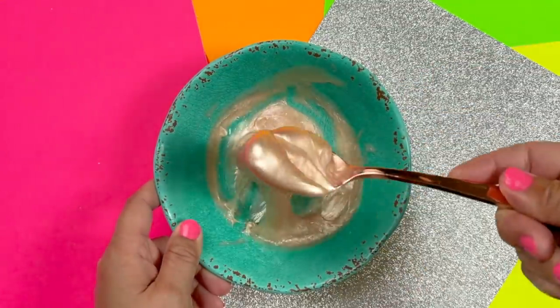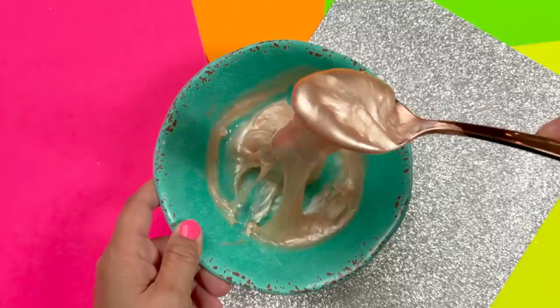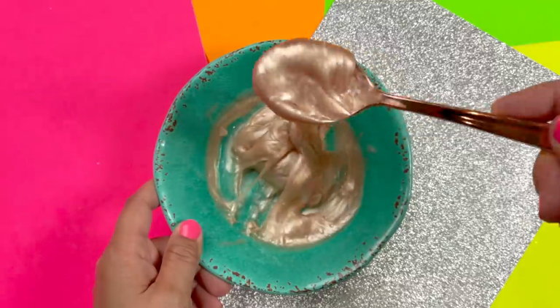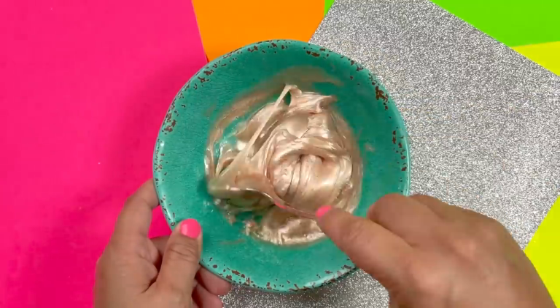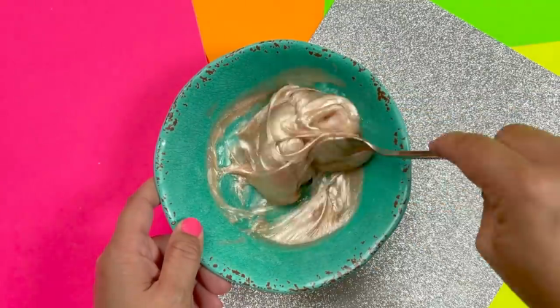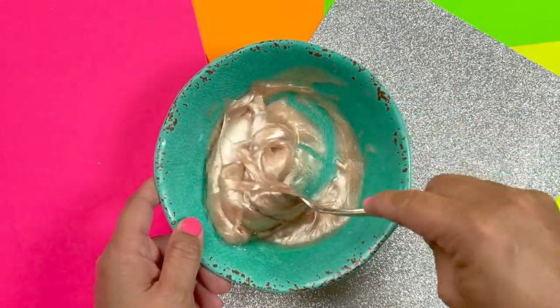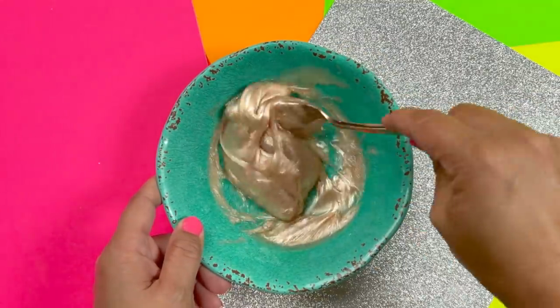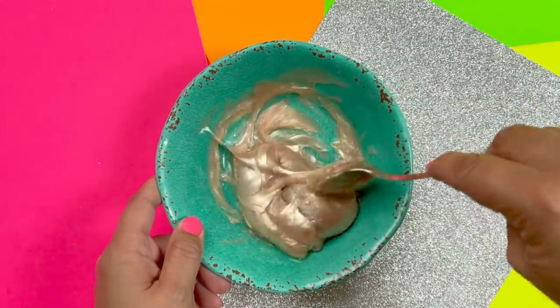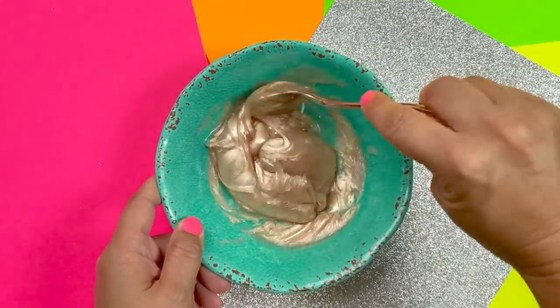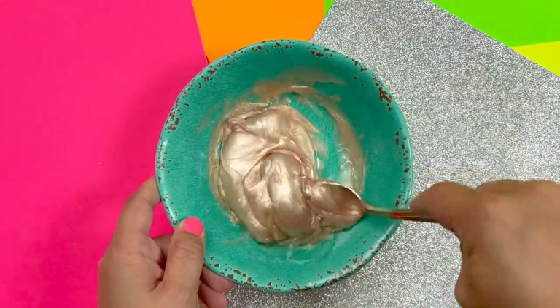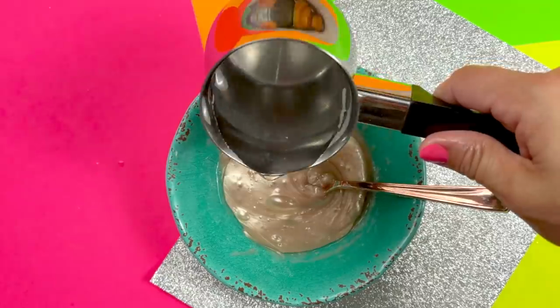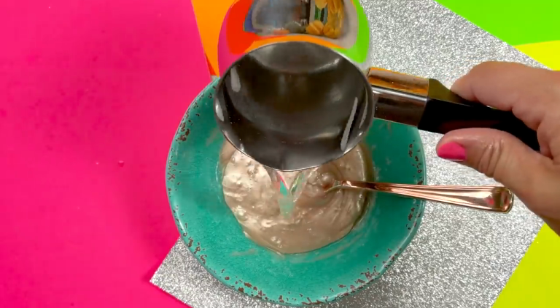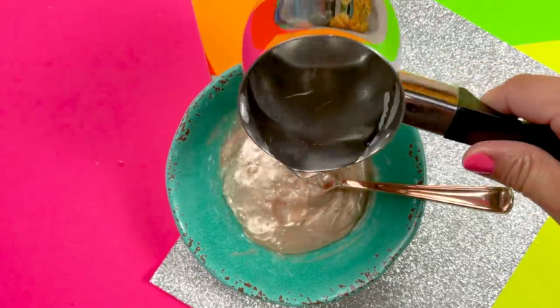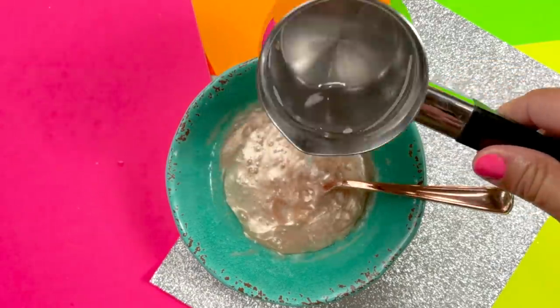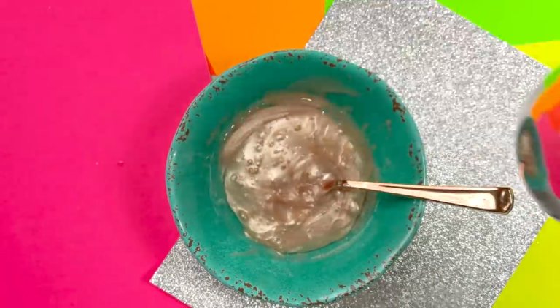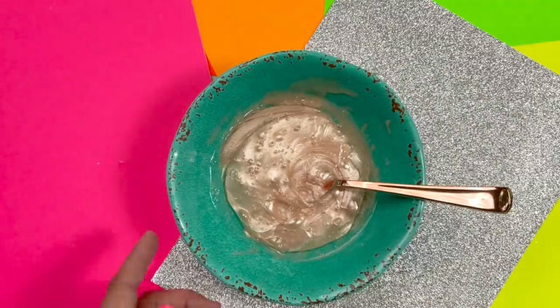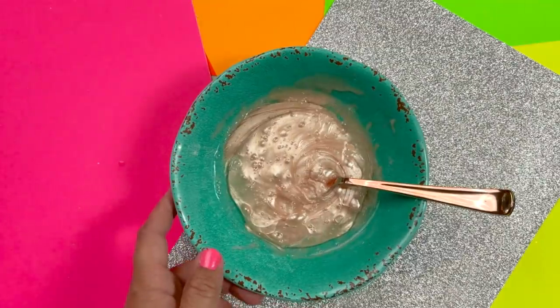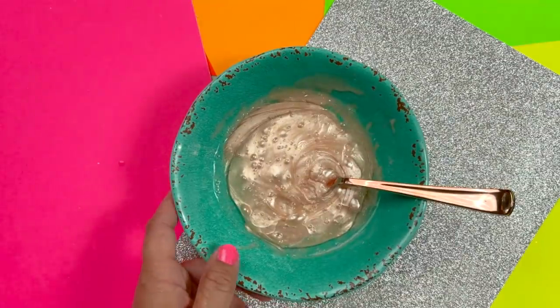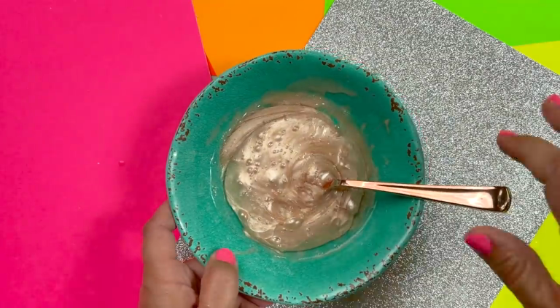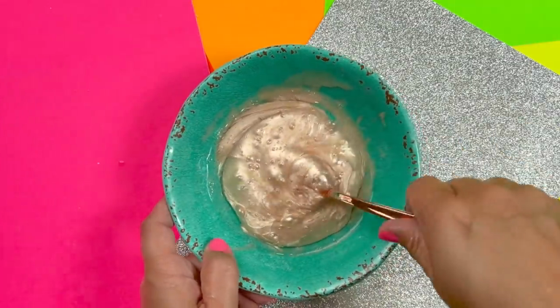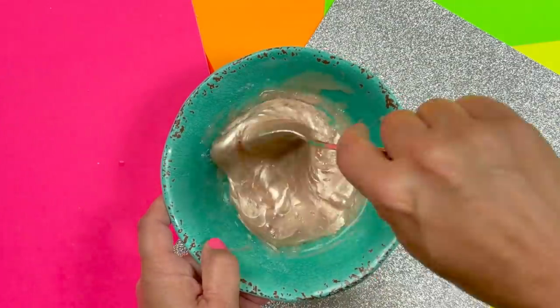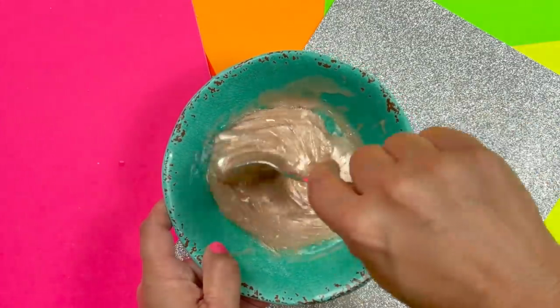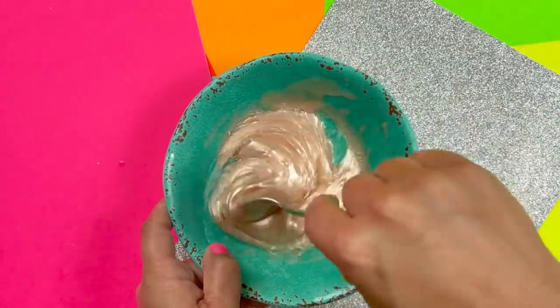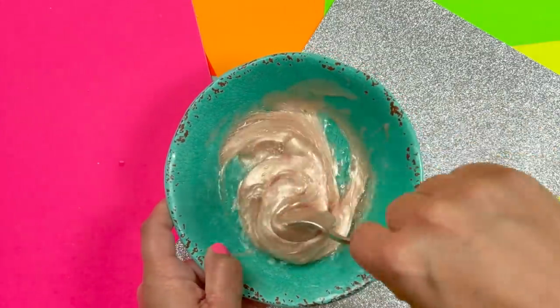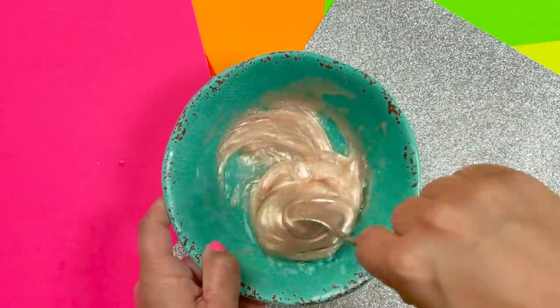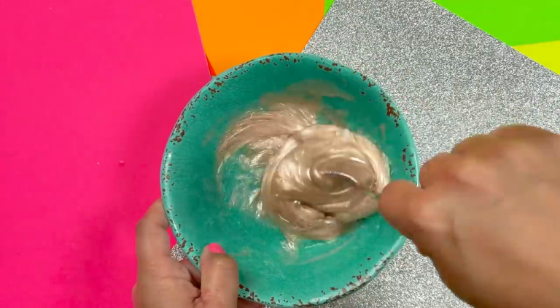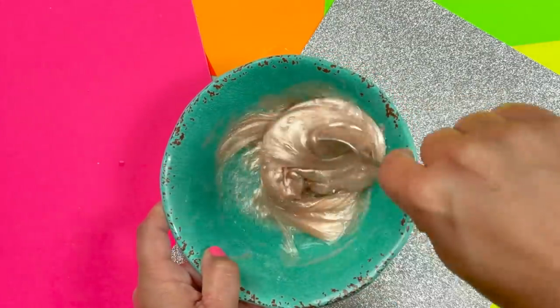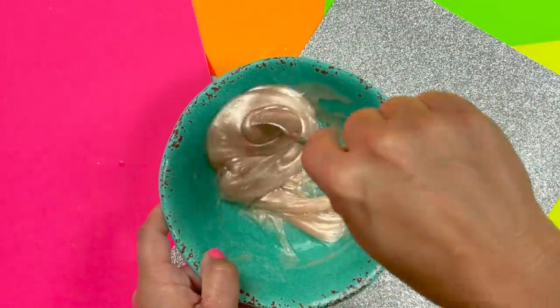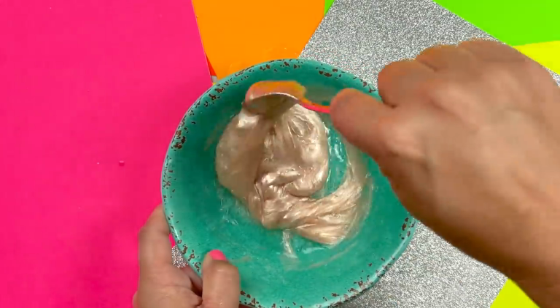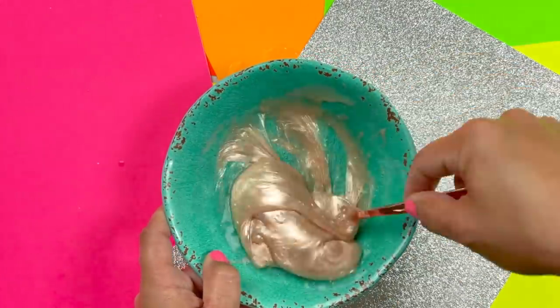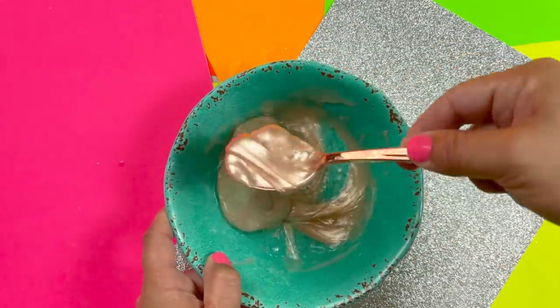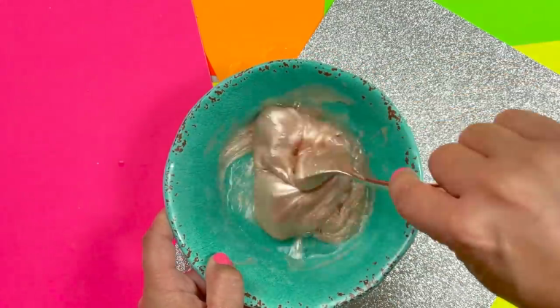It doesn't seem to be forming anything, so I opted to add a little more of my borax solution. Now, if you add too much at one time you could get a rubber ball, and we don't want that — we're trying to make slime here folks.